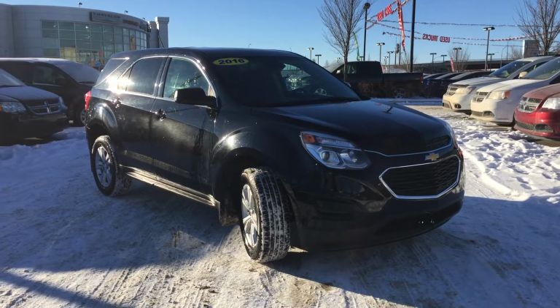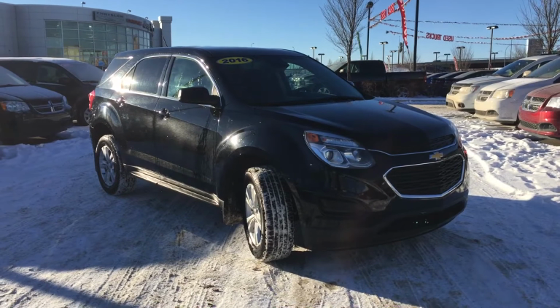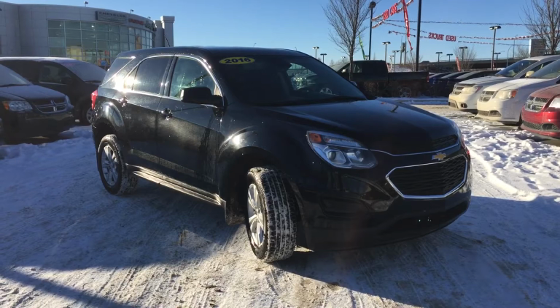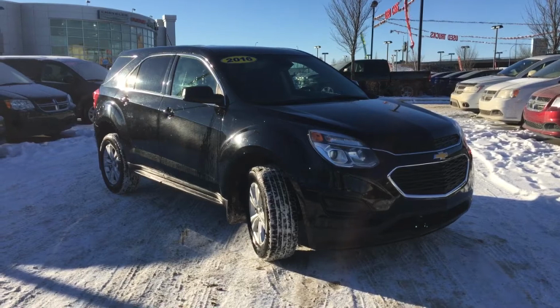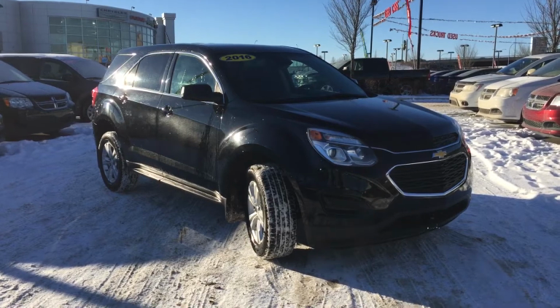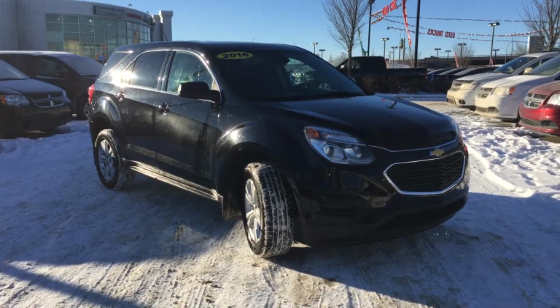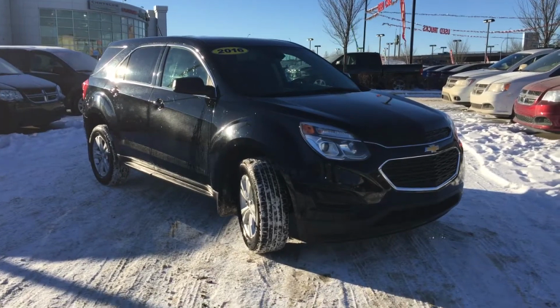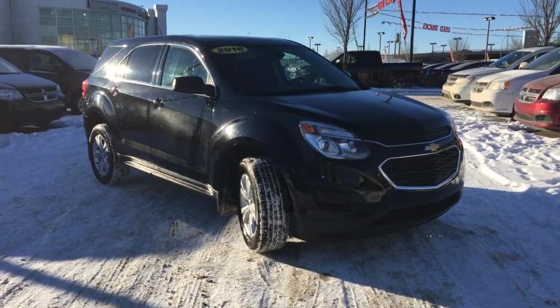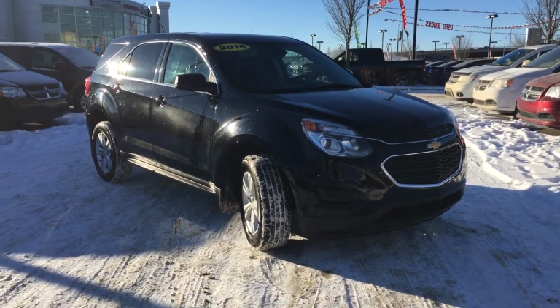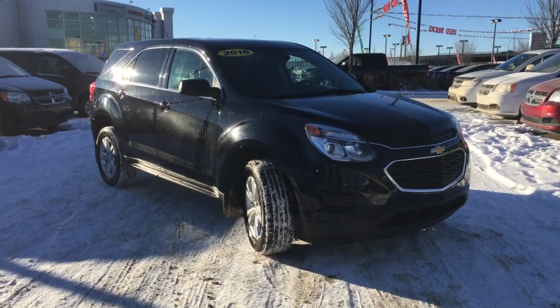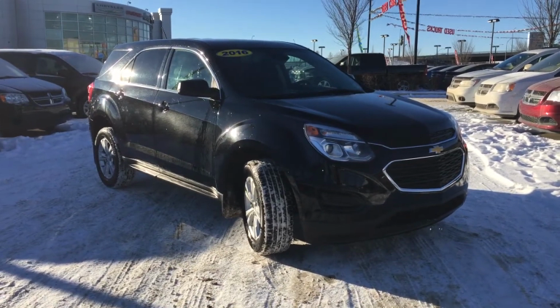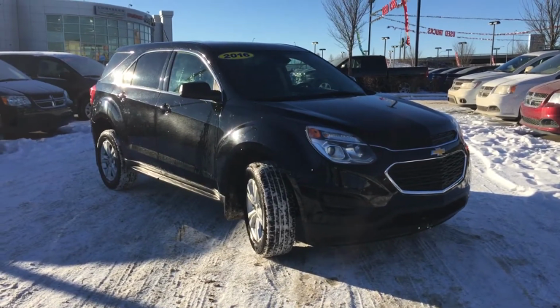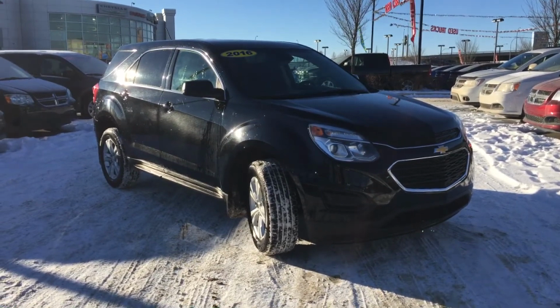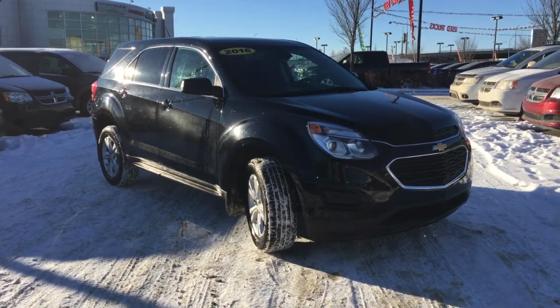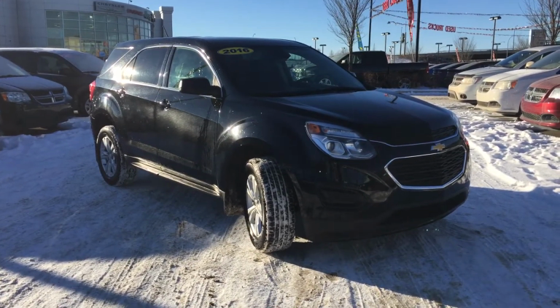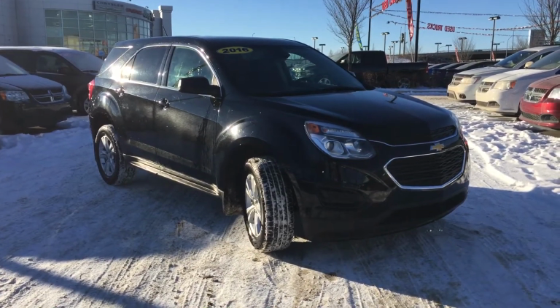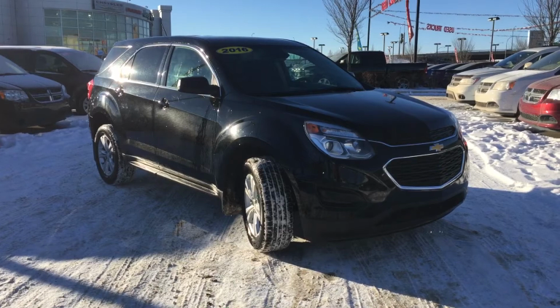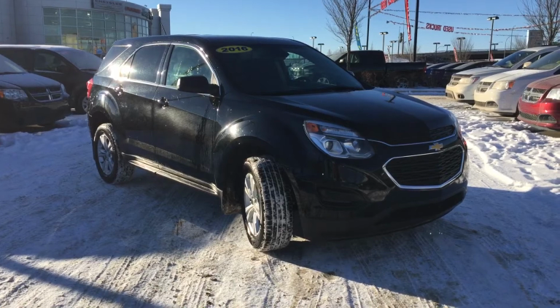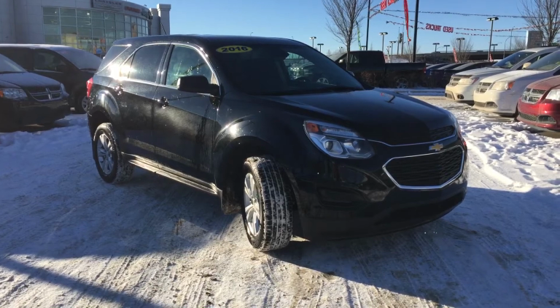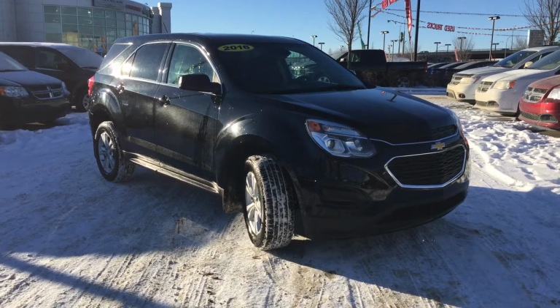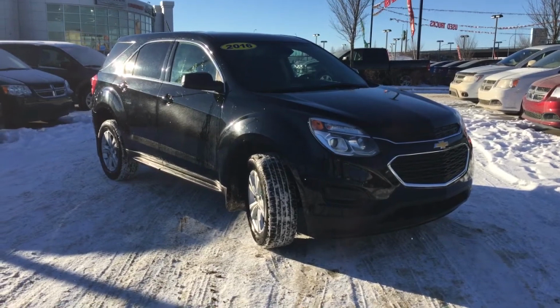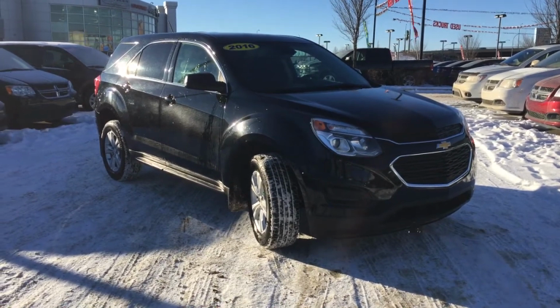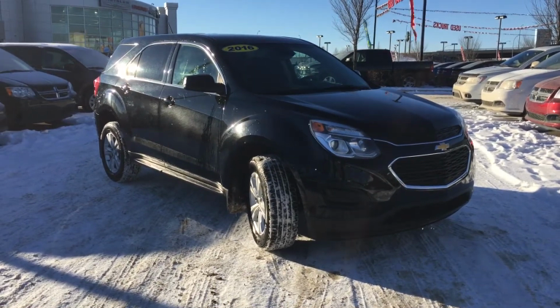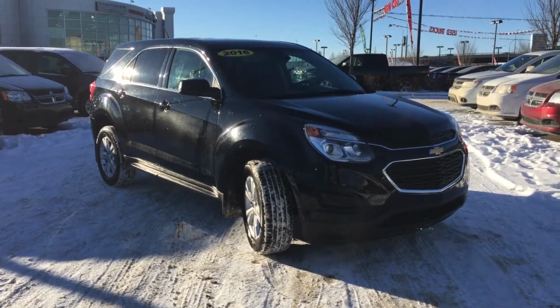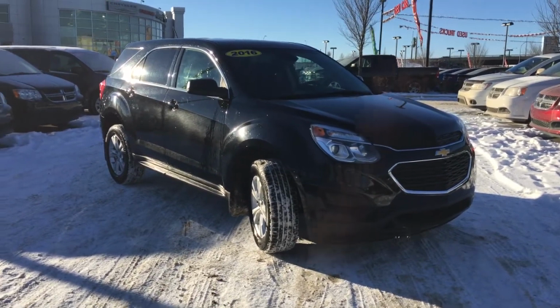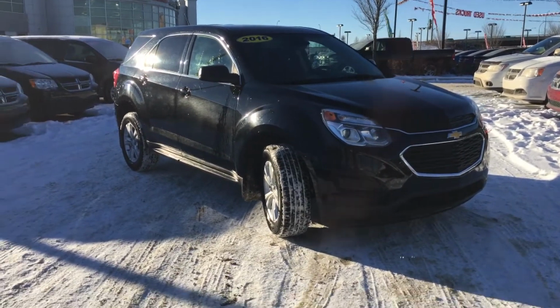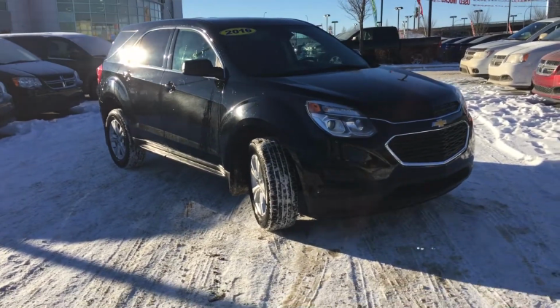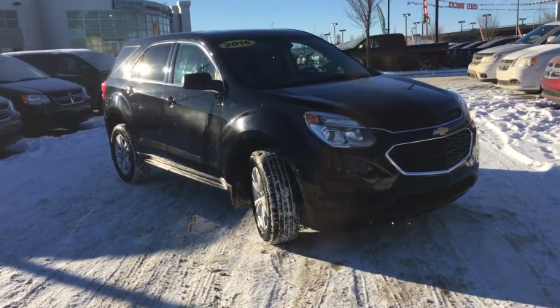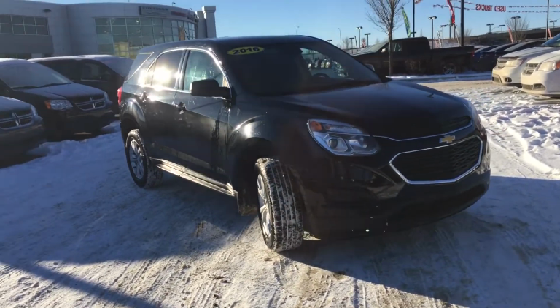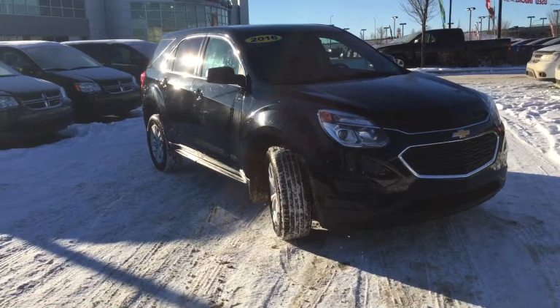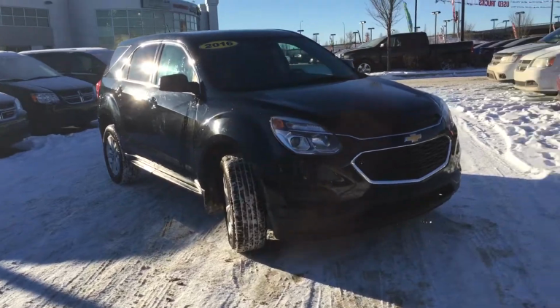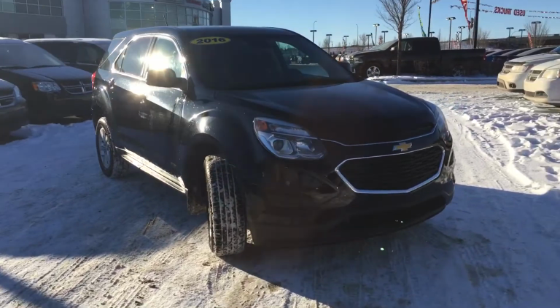Hey everyone, it's Megan with the Crosstown Auto Center. Today I'm going to take you for a walk around this stunning 2016 Chevrolet Equinox LS. This SUV is an all-wheel drive, accident-free and CarProof verified.